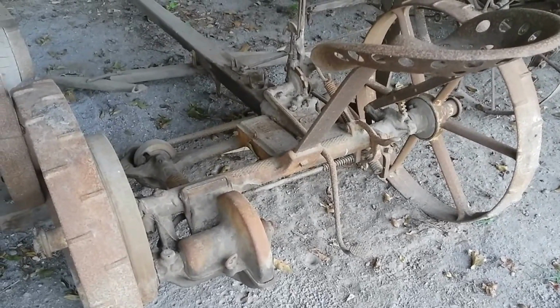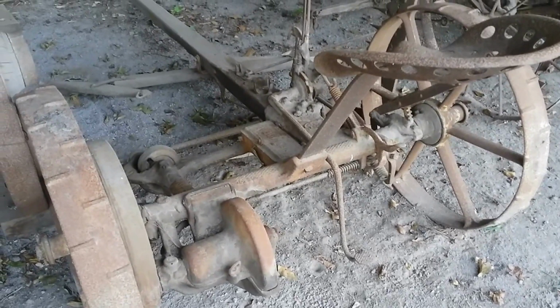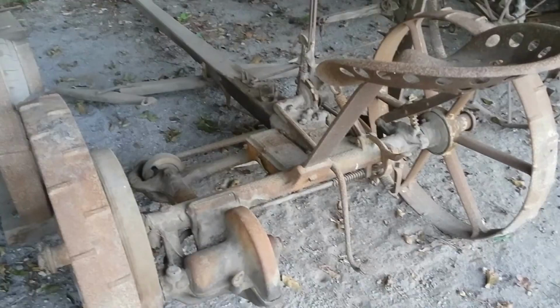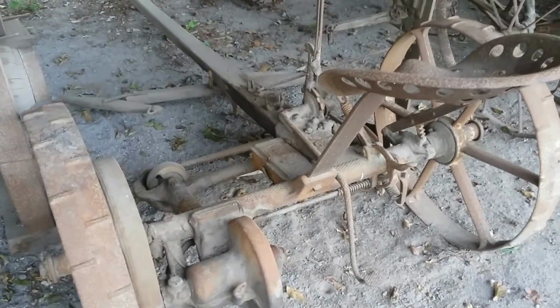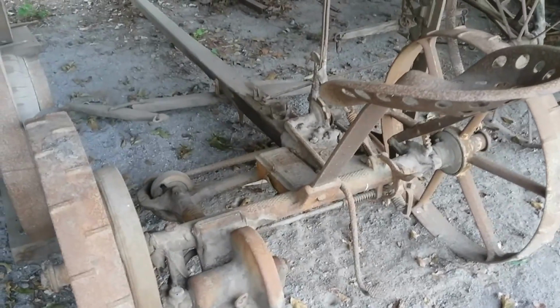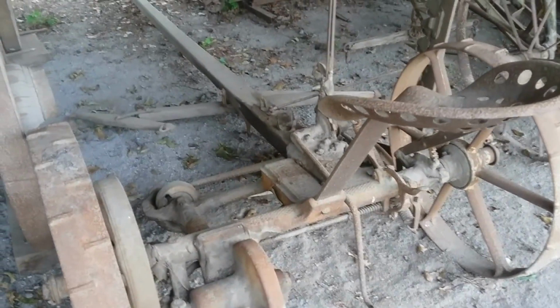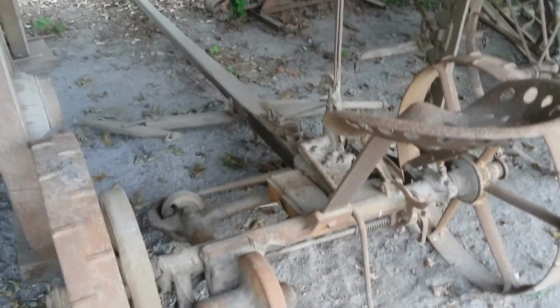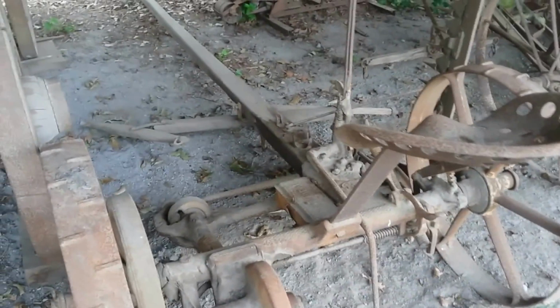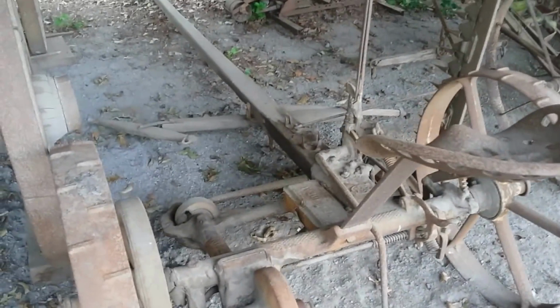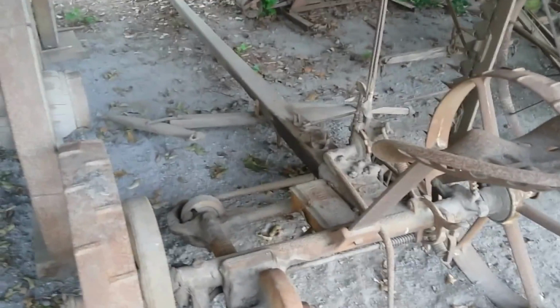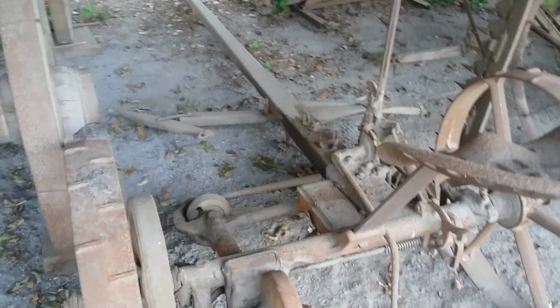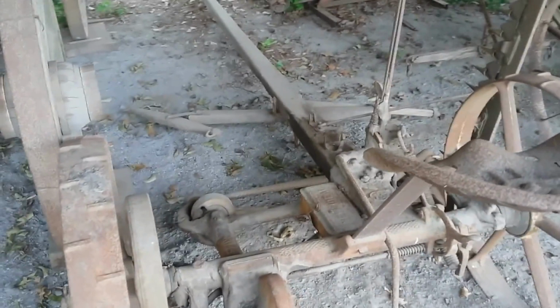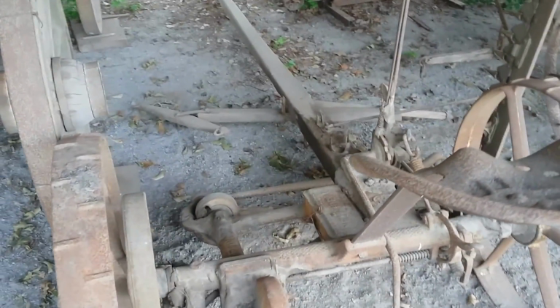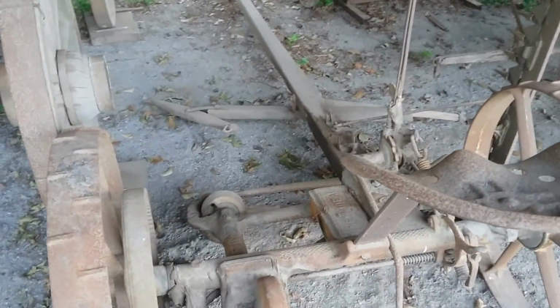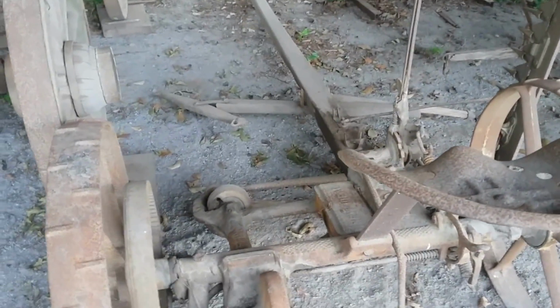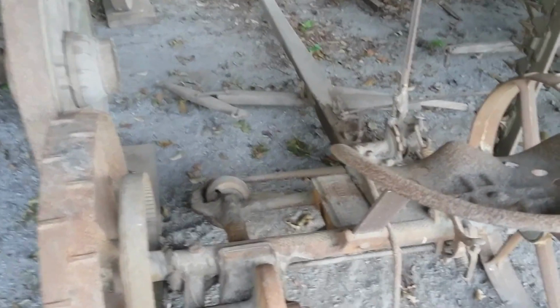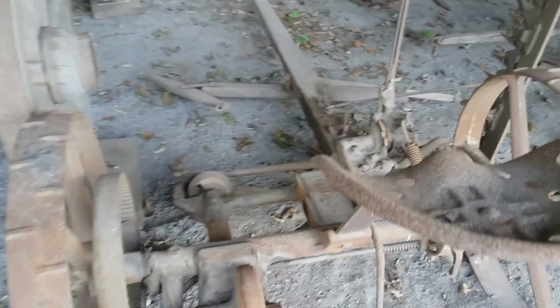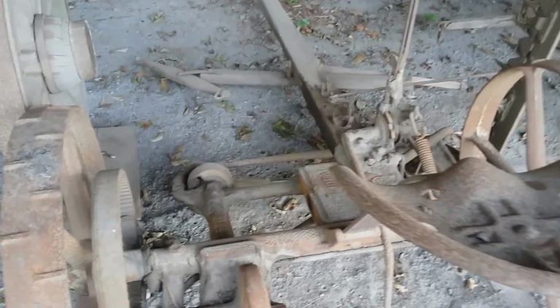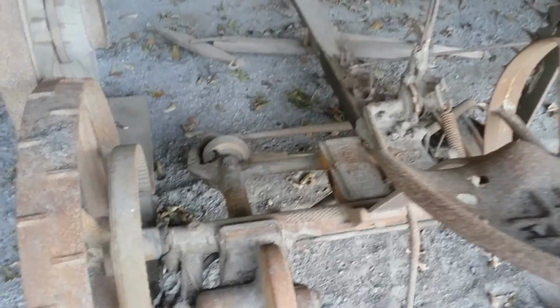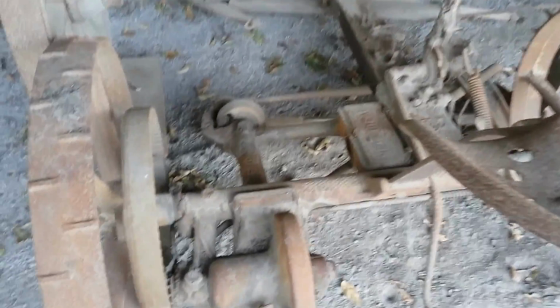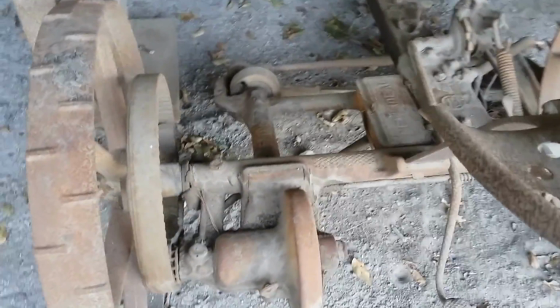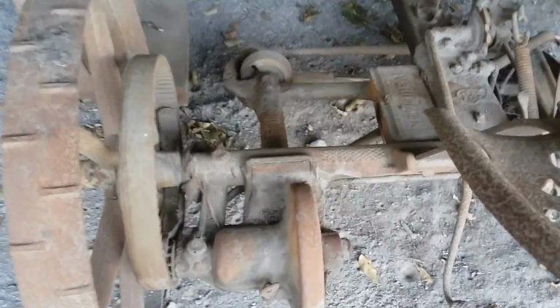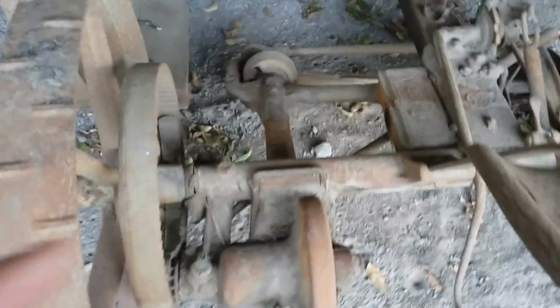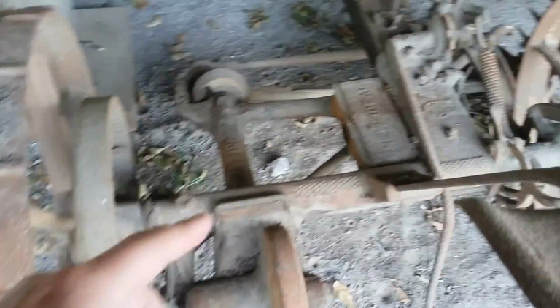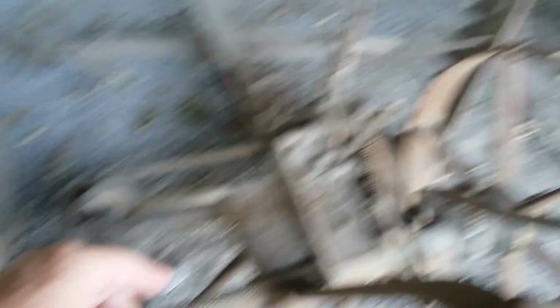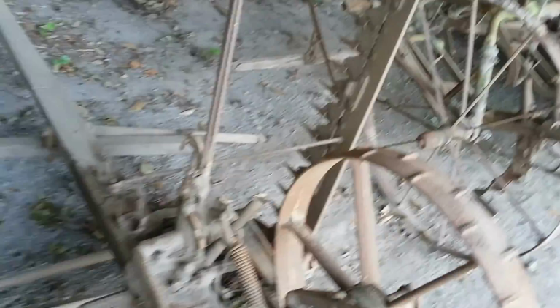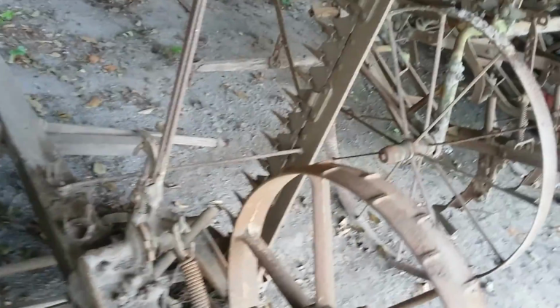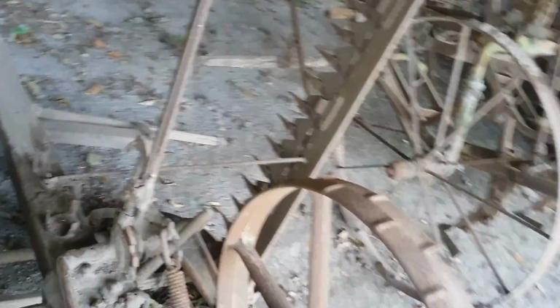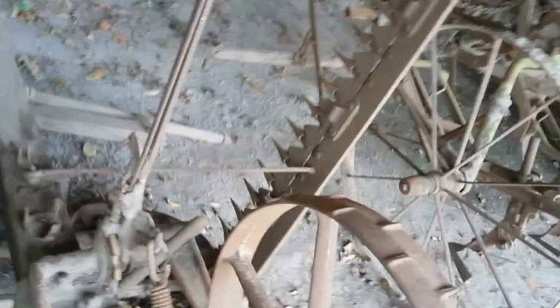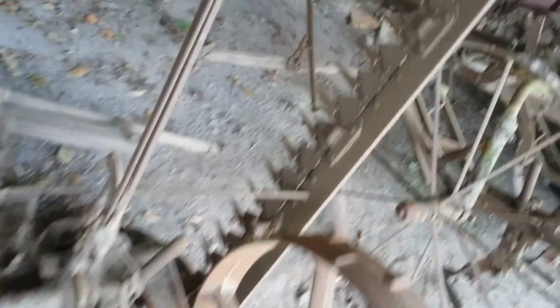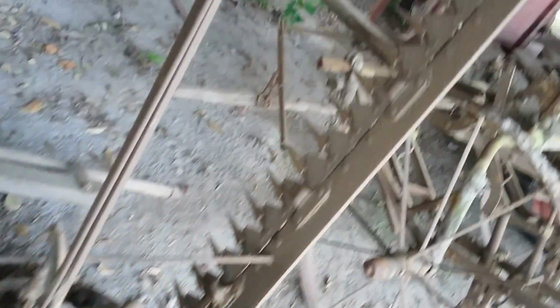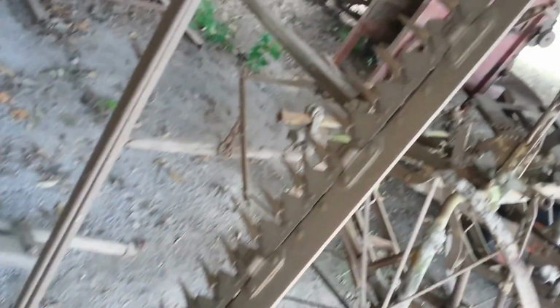Hey everybody, Frugal Farmer here. This was a horse-drawn clipper. What it was is these wheels moved, they turned, and these clippers would clip.